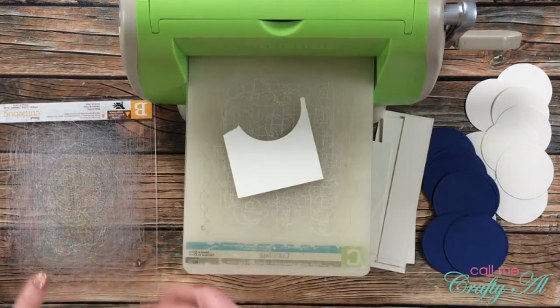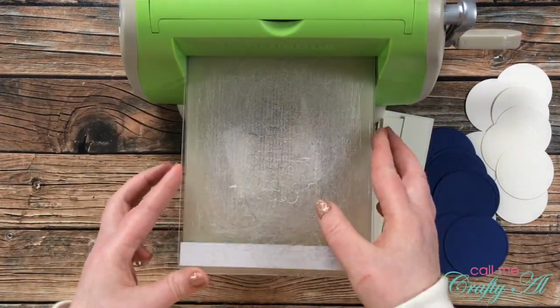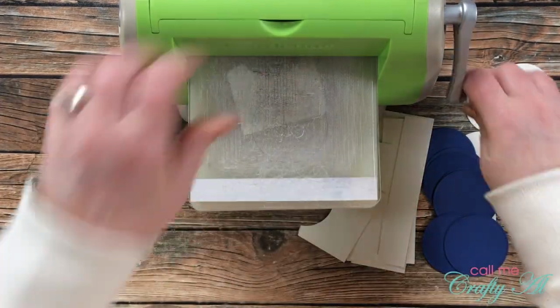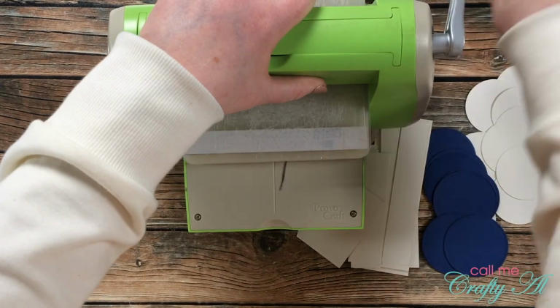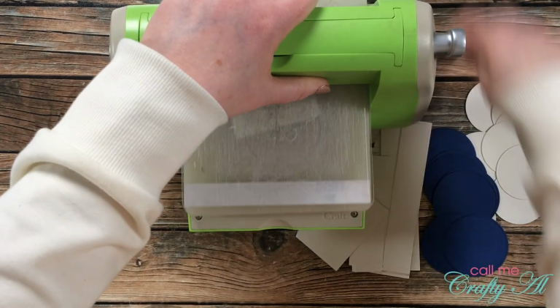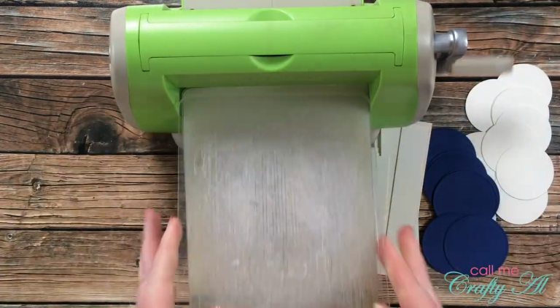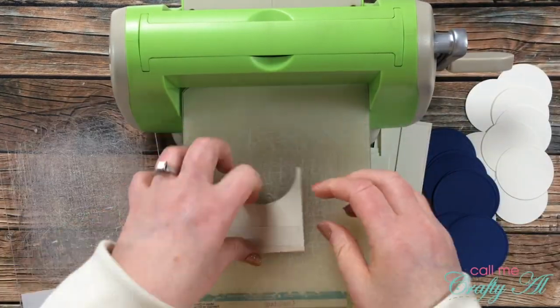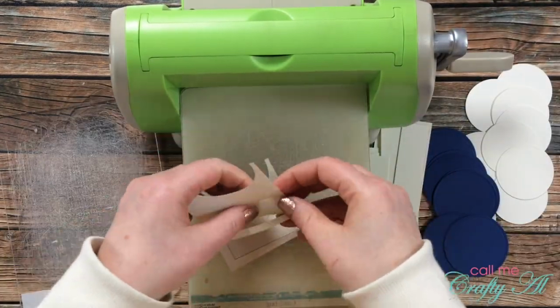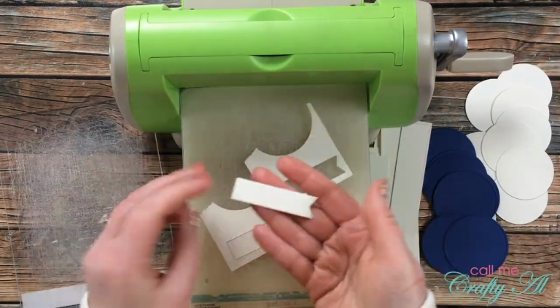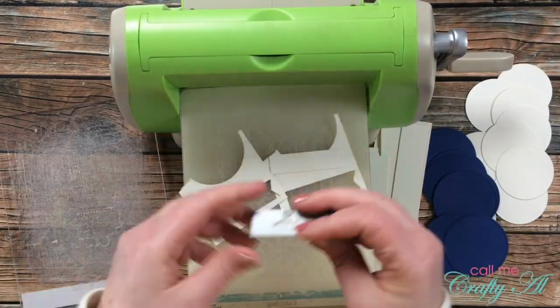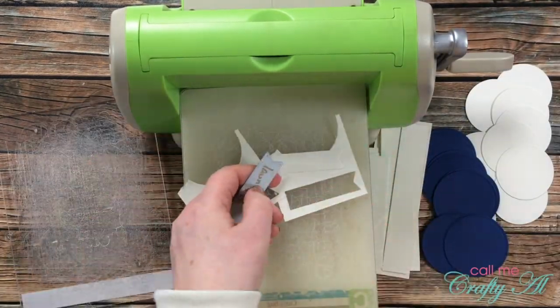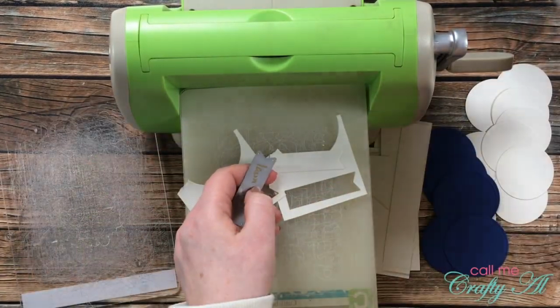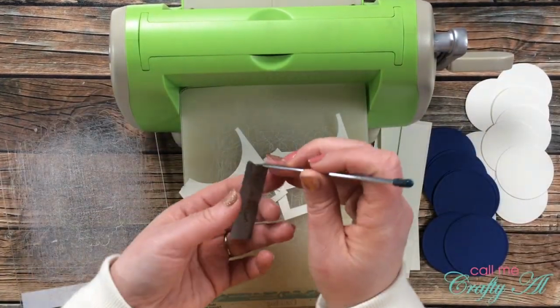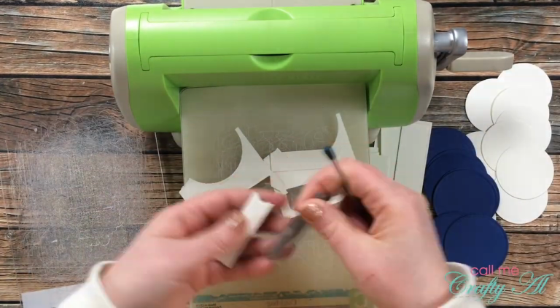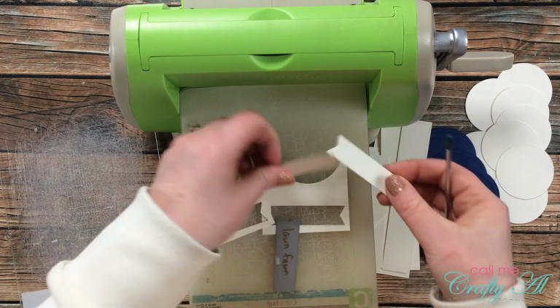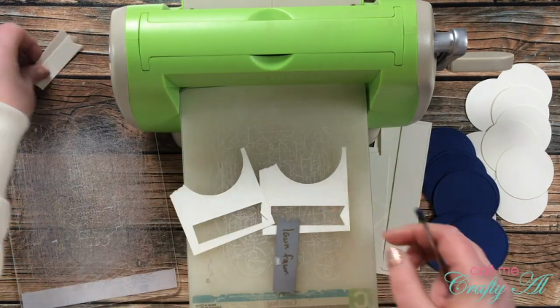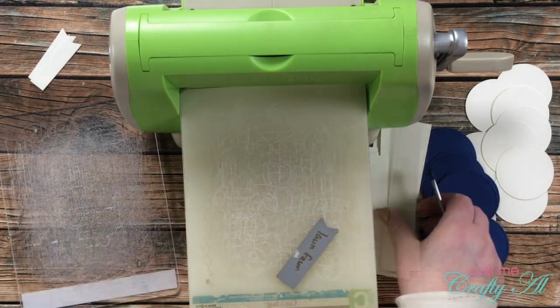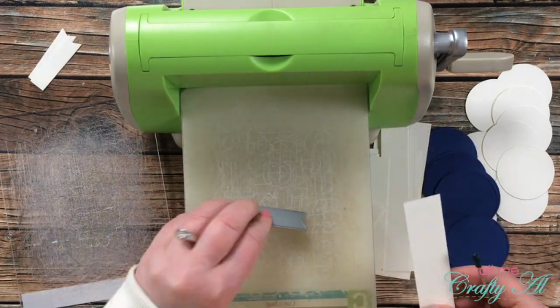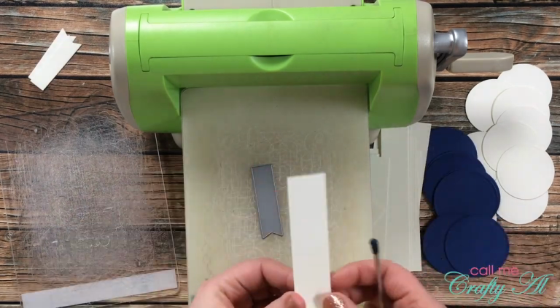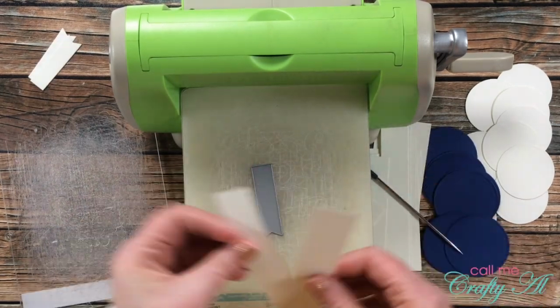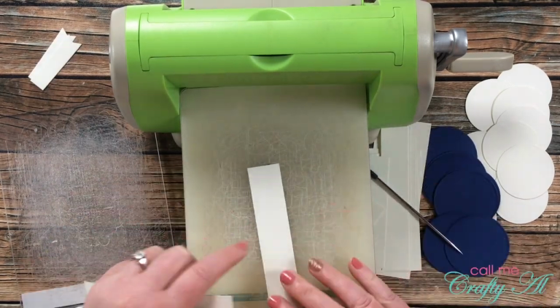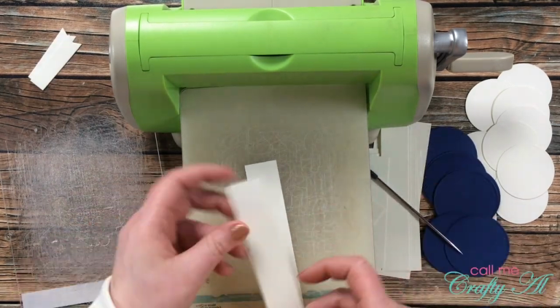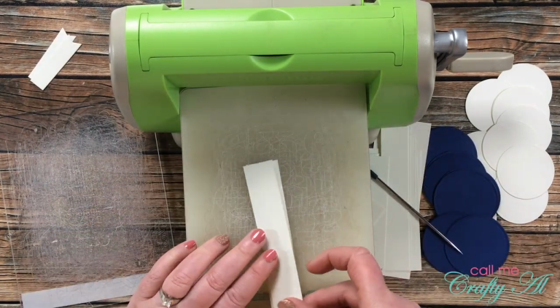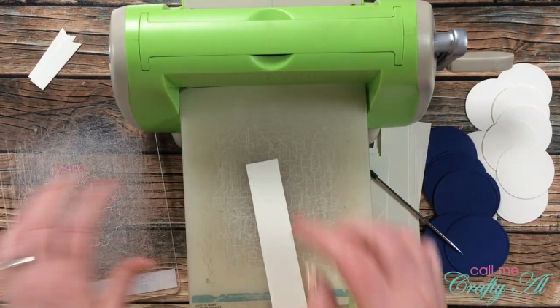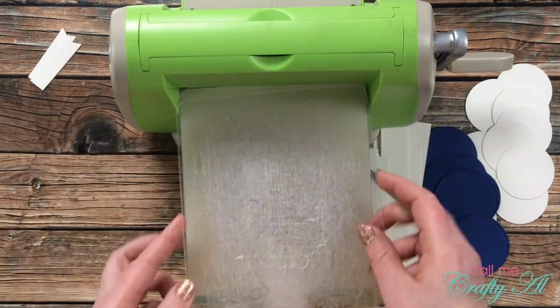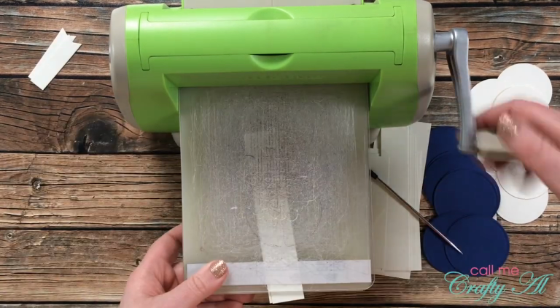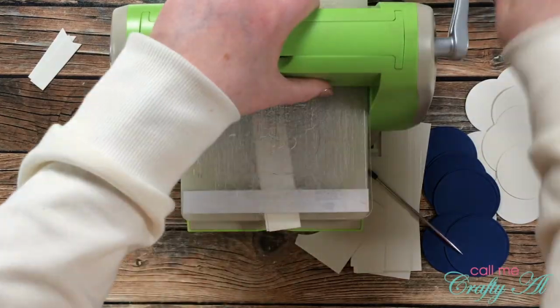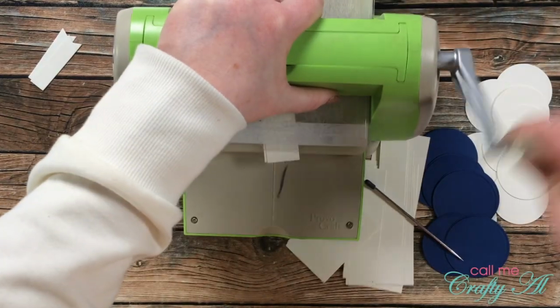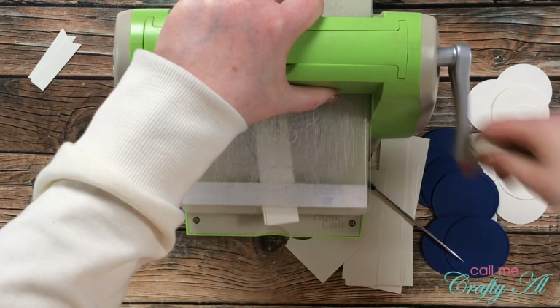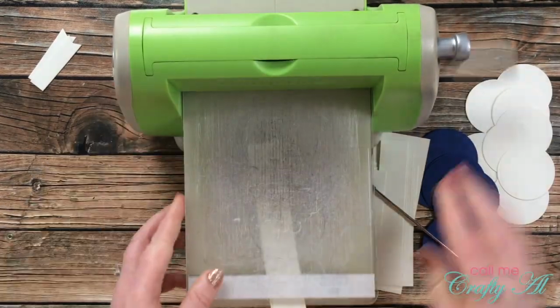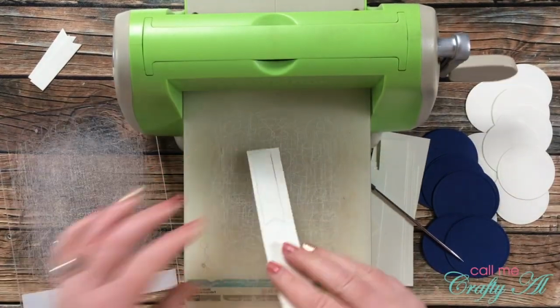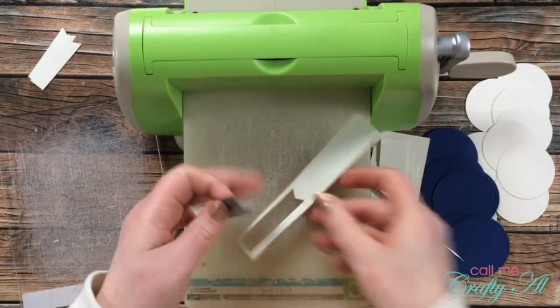I ended up cutting two pieces of card stock at a time with this die. One did get some texture in the back from my cutting plates, but I think it just added to the character. I cut these until I had 12 fishtail banners total.